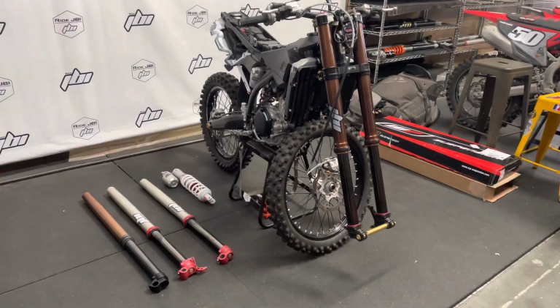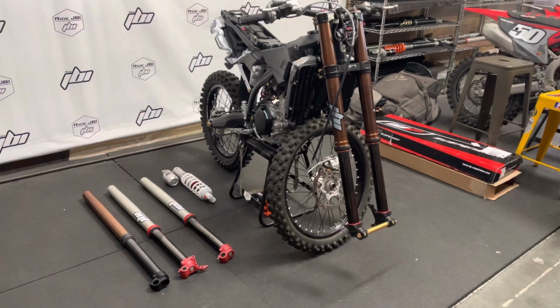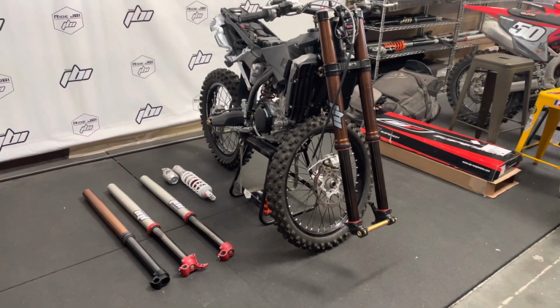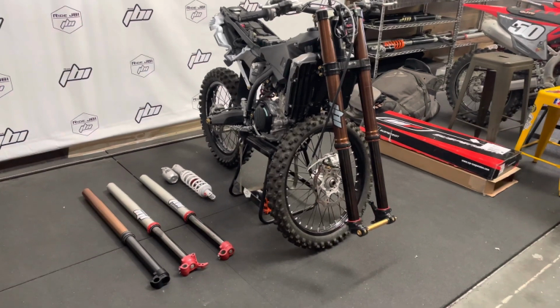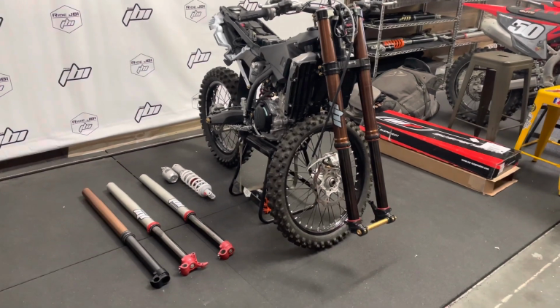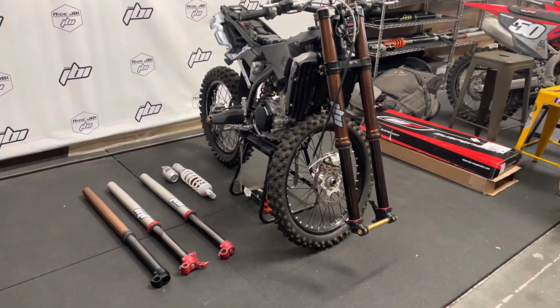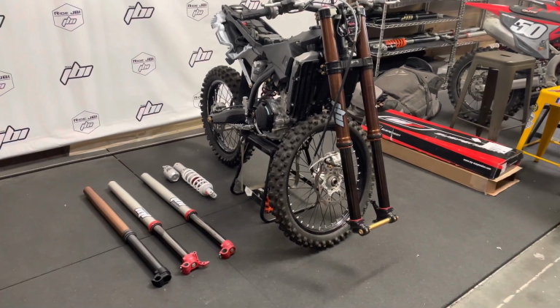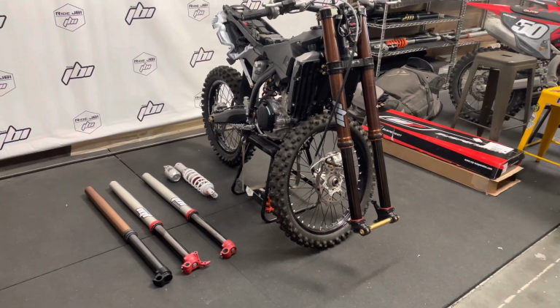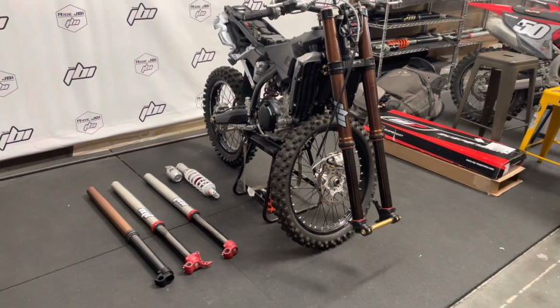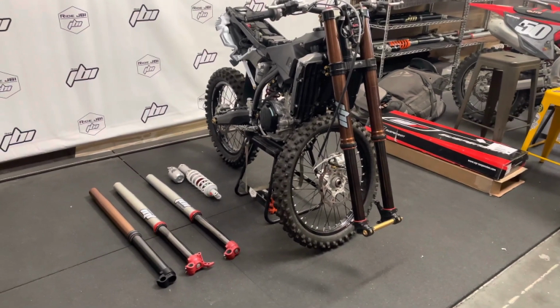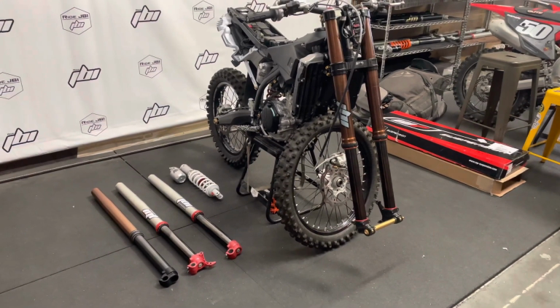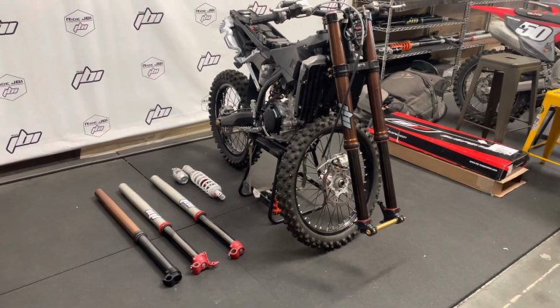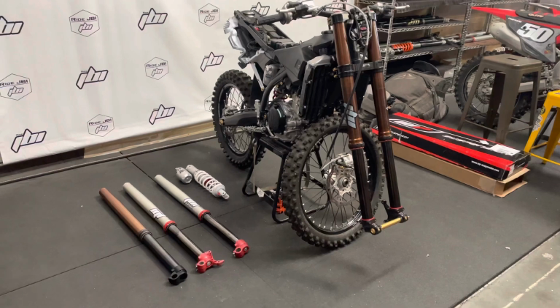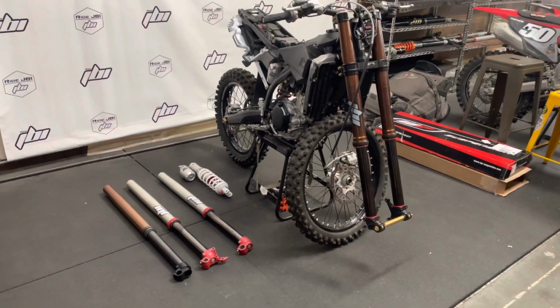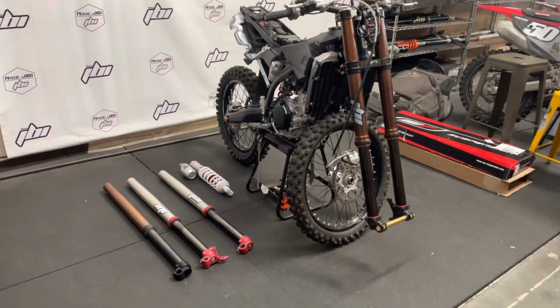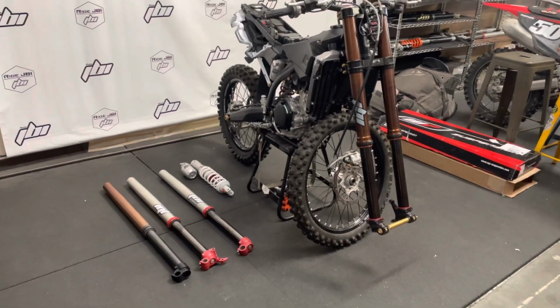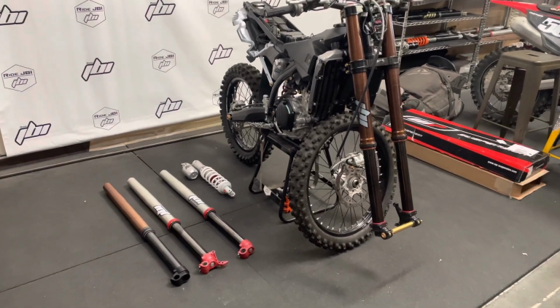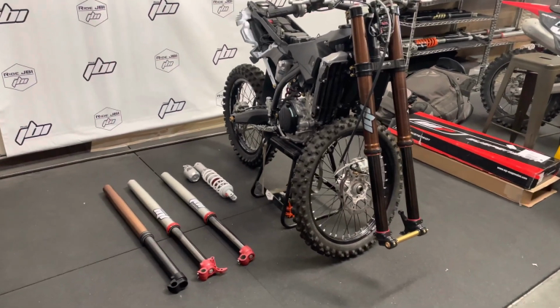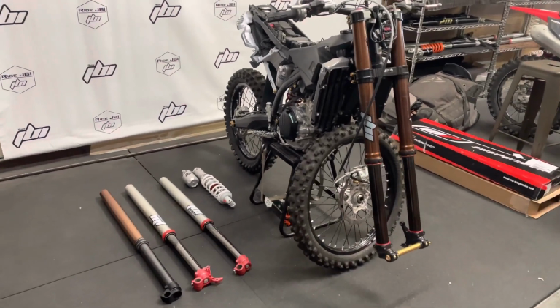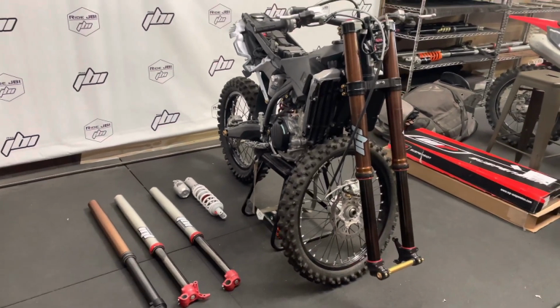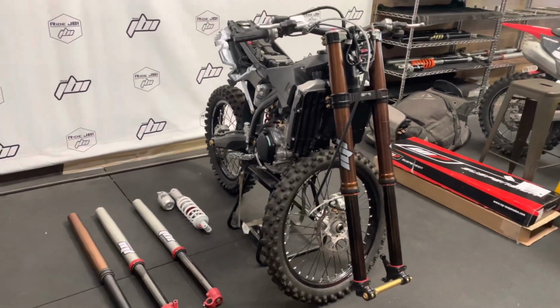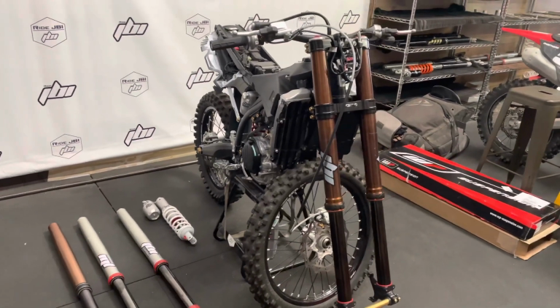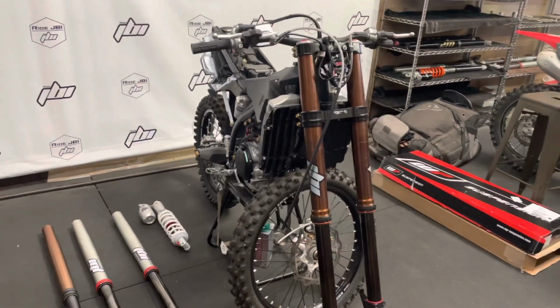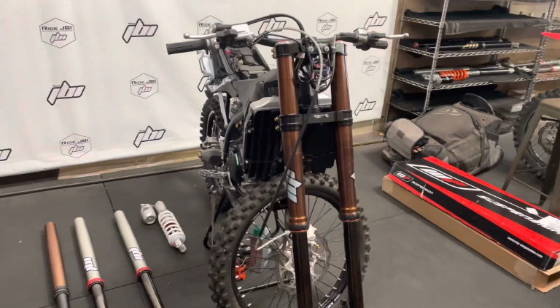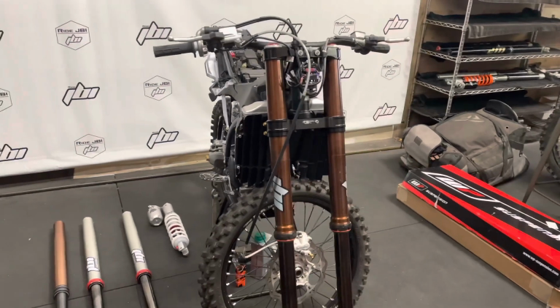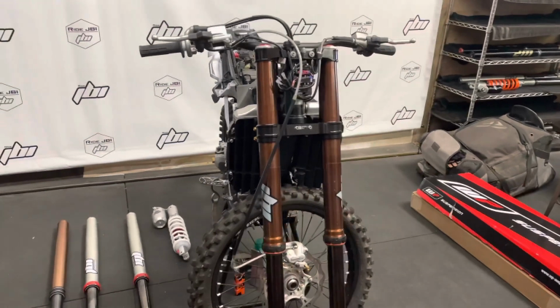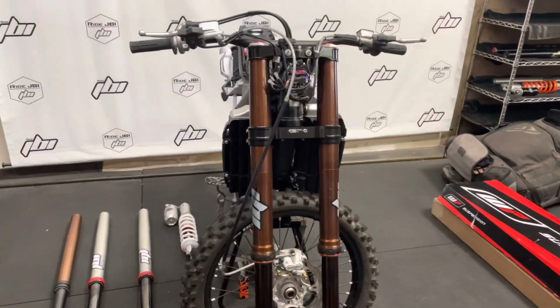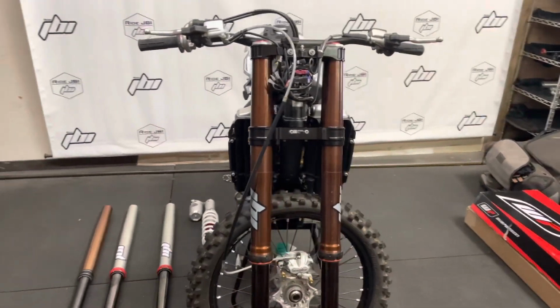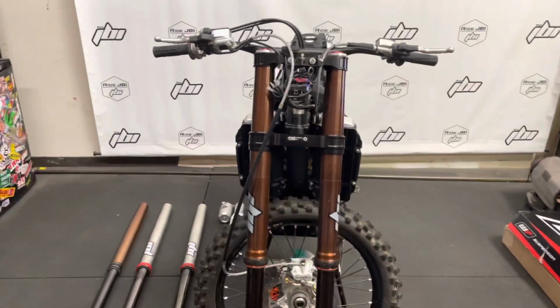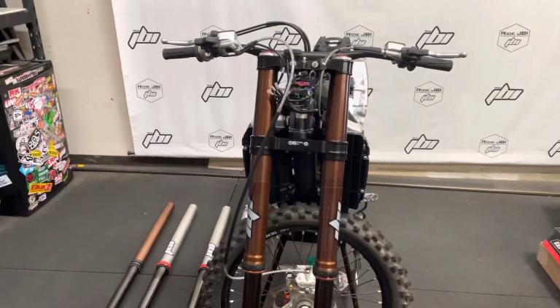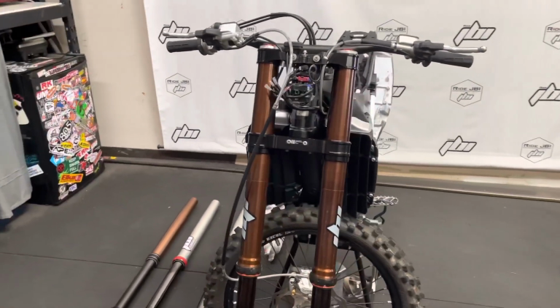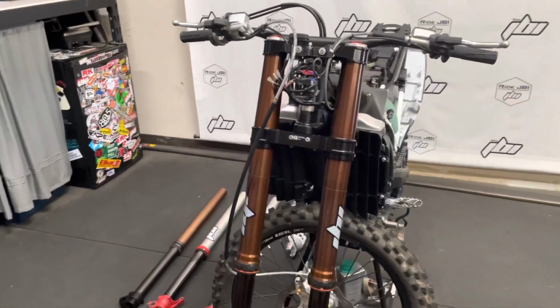Welcome back to Ride JBI. This is JB. This is update number 6 on the 2023 KTM 450 SXF Ride JBI R&D bike build.